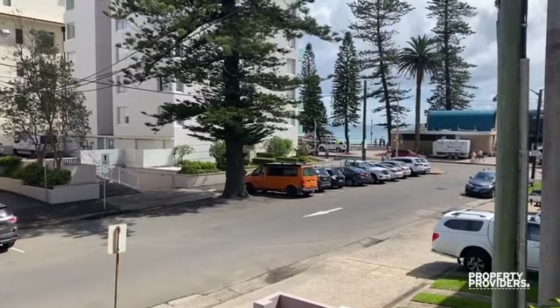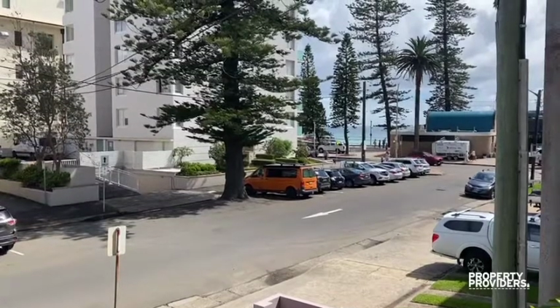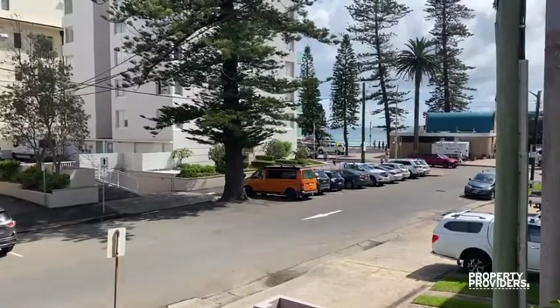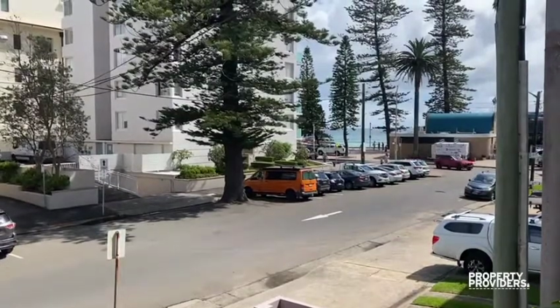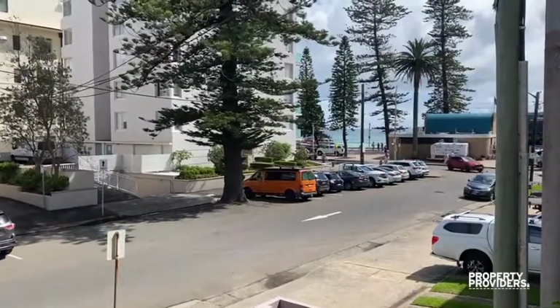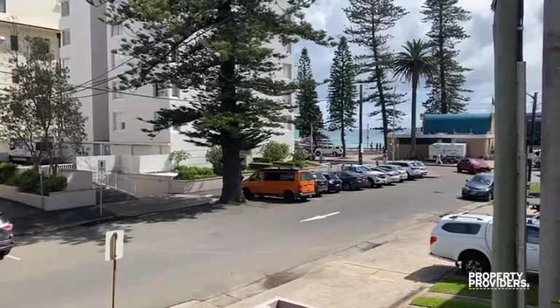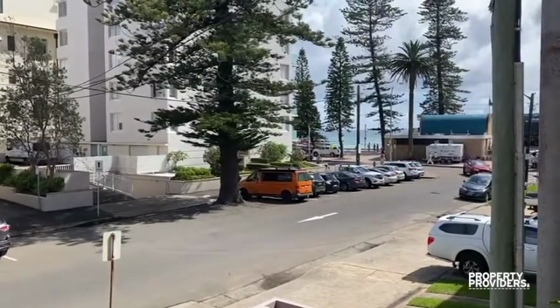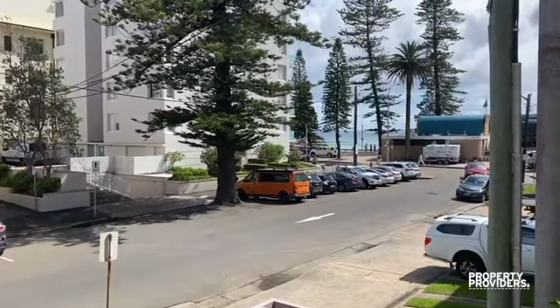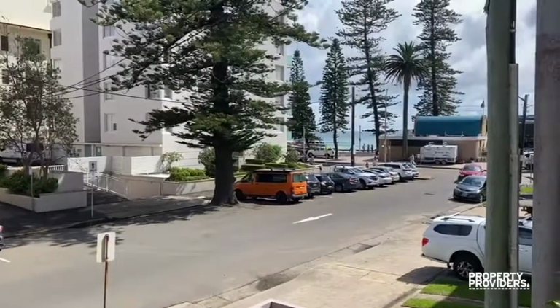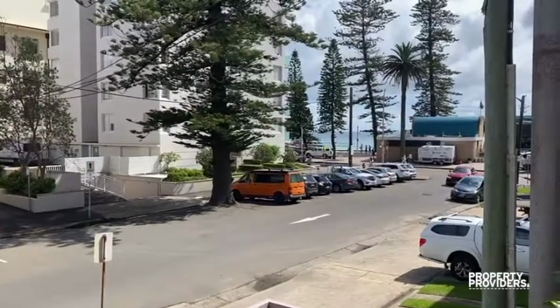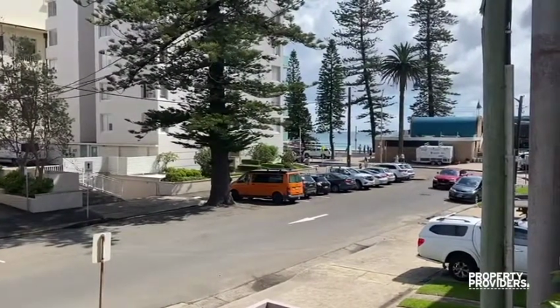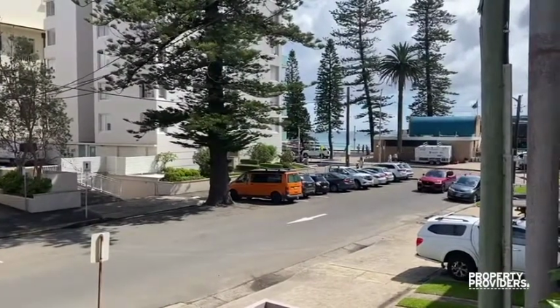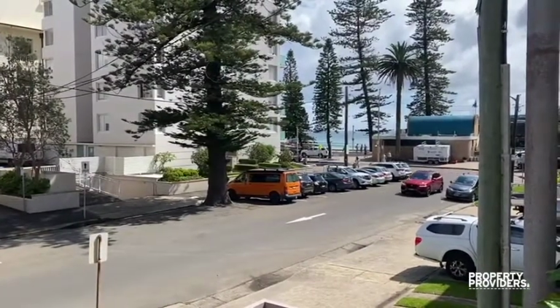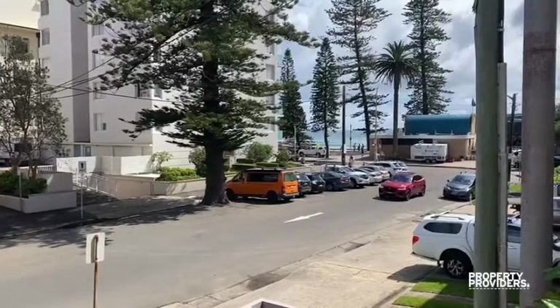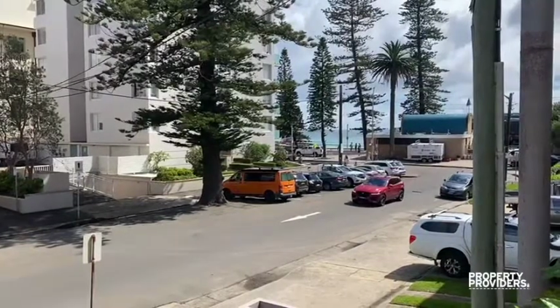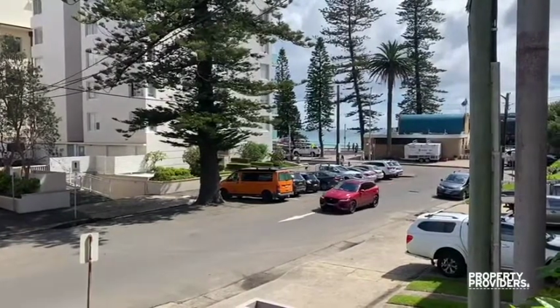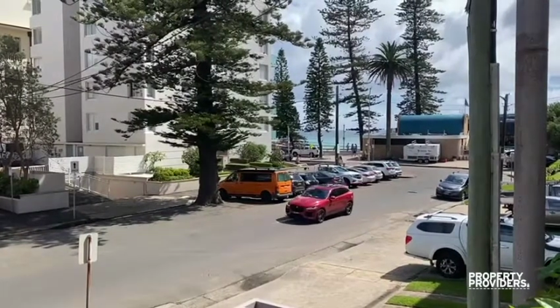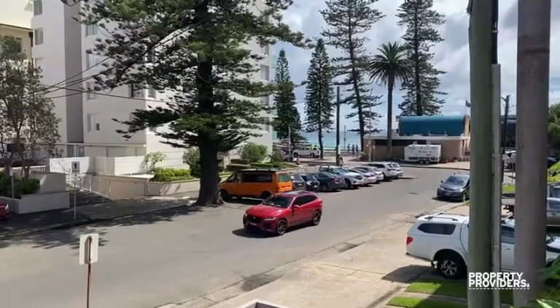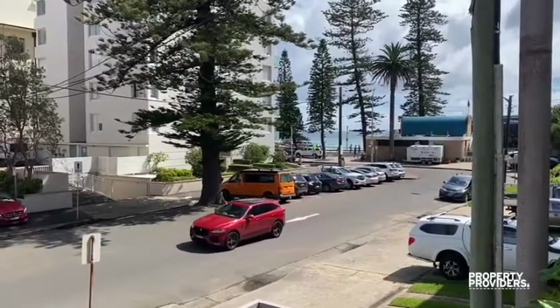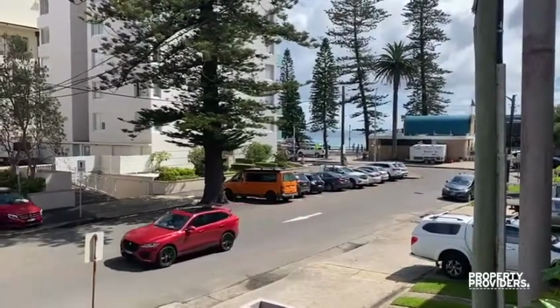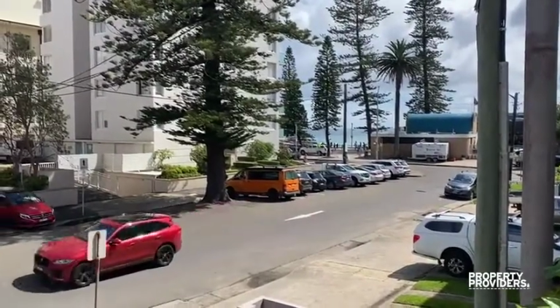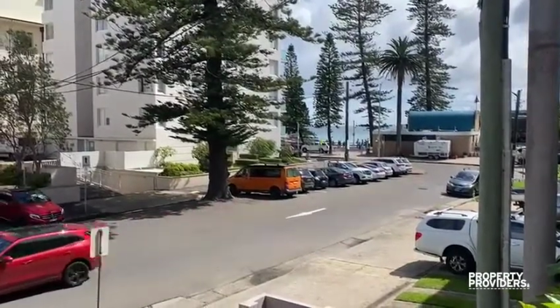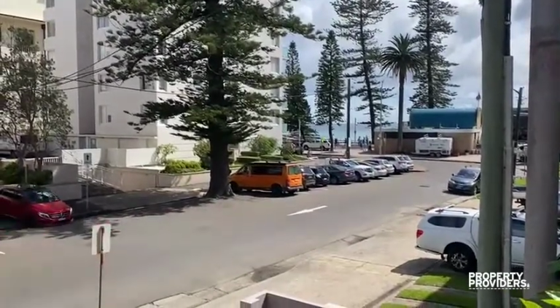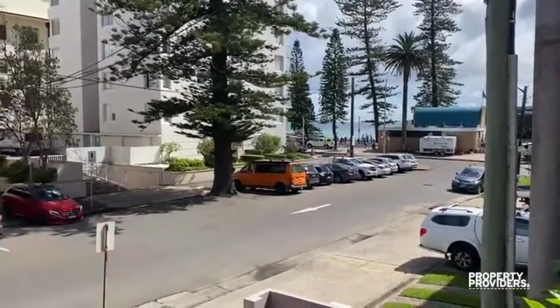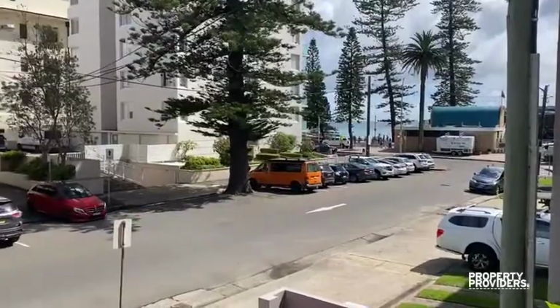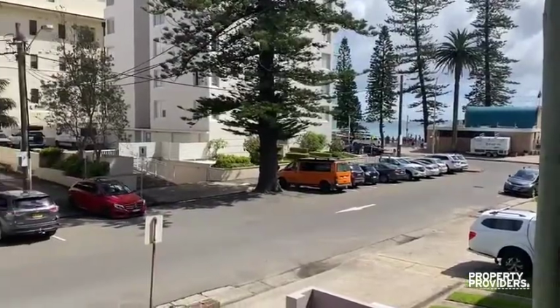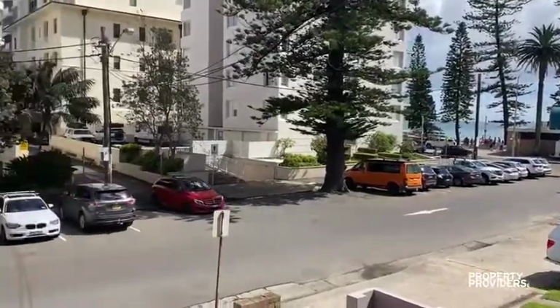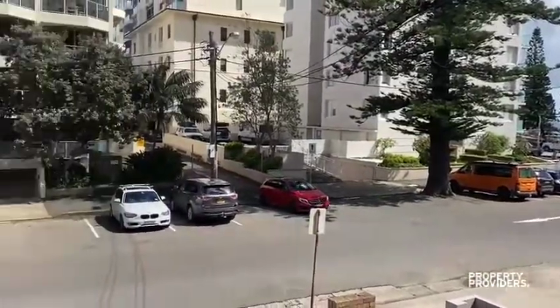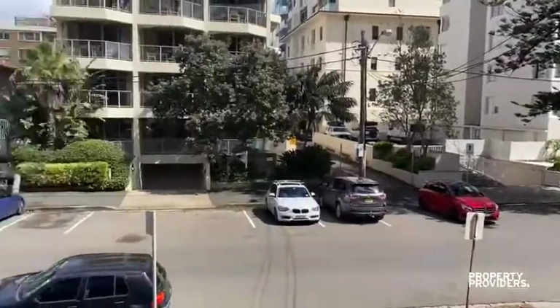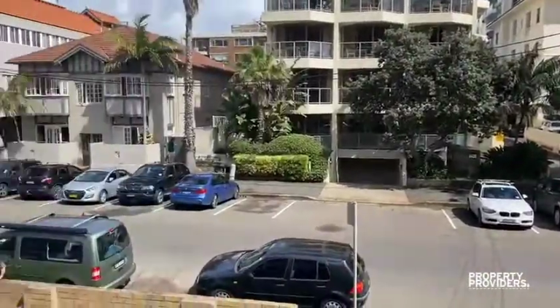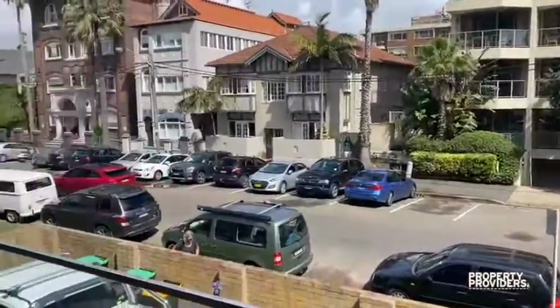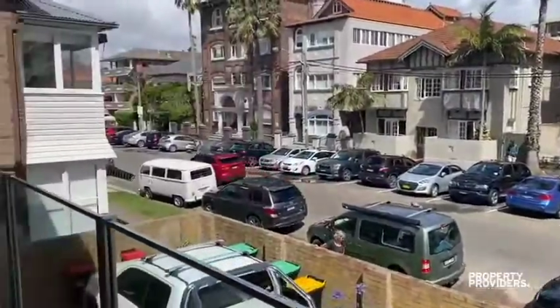Hi there, welcome to The Pines Unit 1. As you can see, we are right on the end of Ashburner Street in Manly, literally a three-second walk from Manly Beach and South Steyne's Surf Club. There's no excuse not to swim every day.